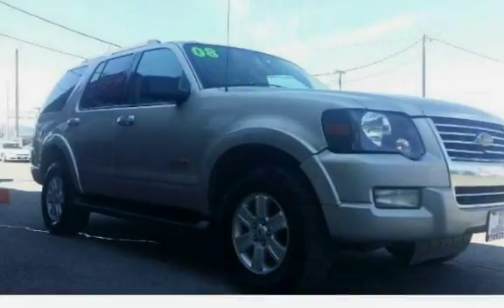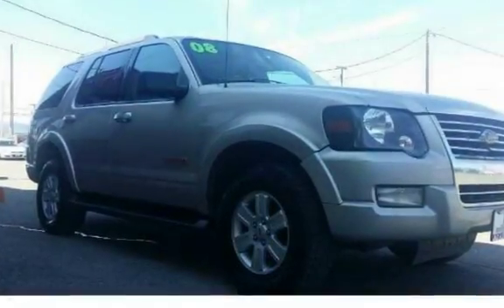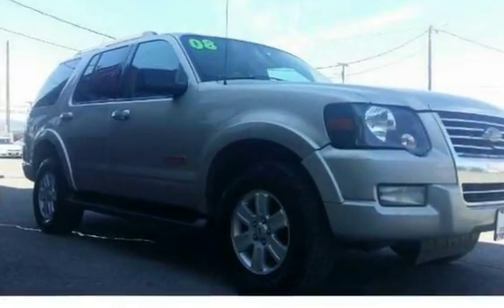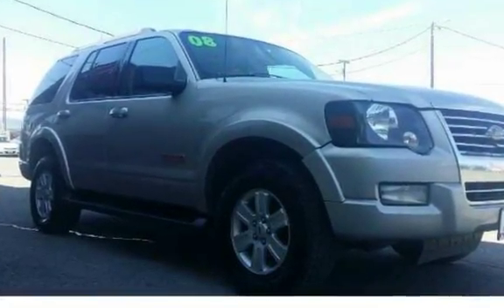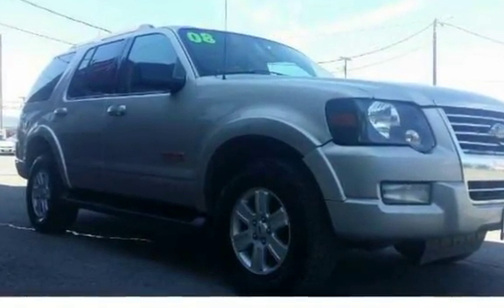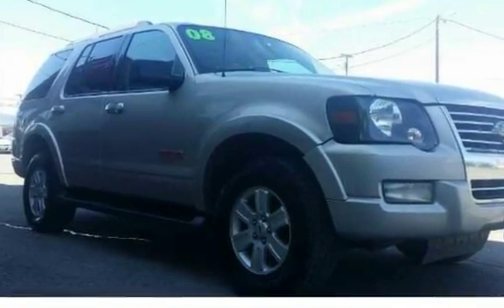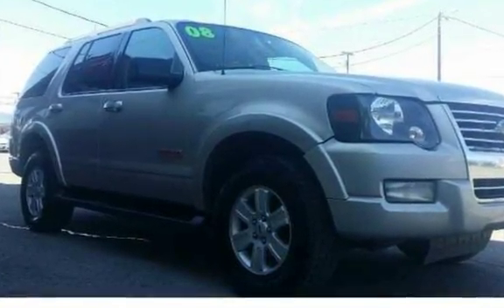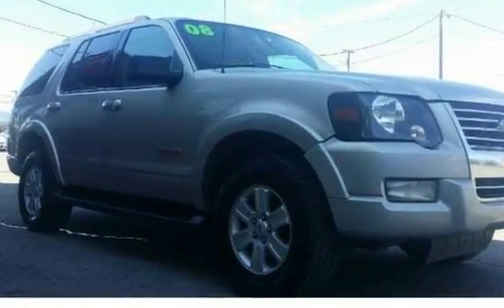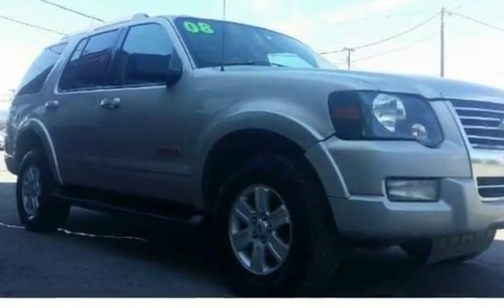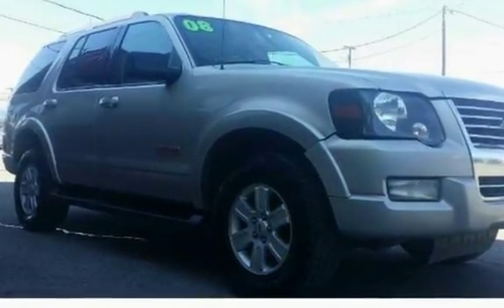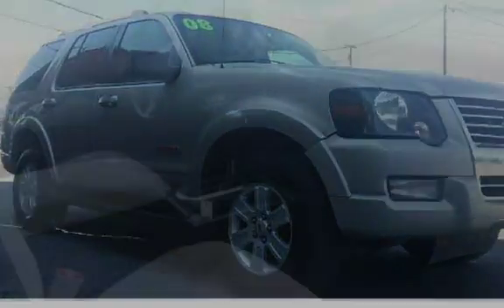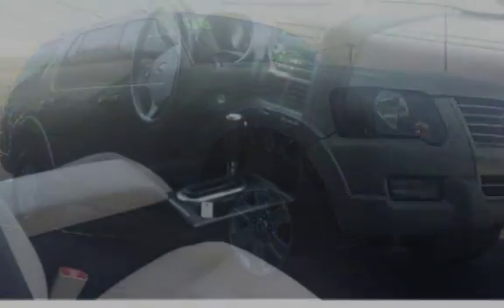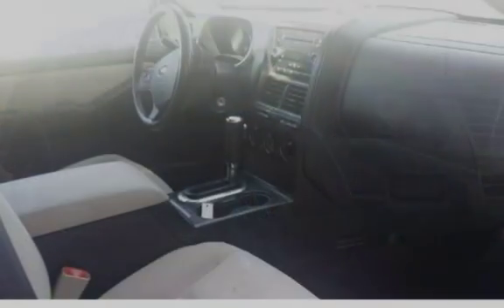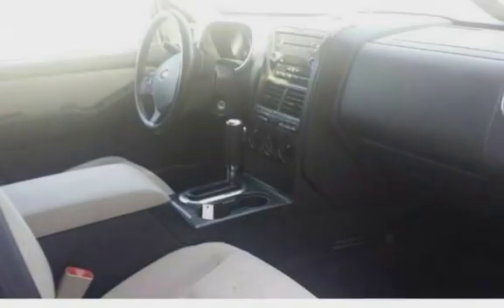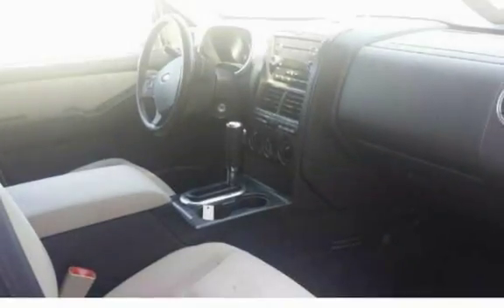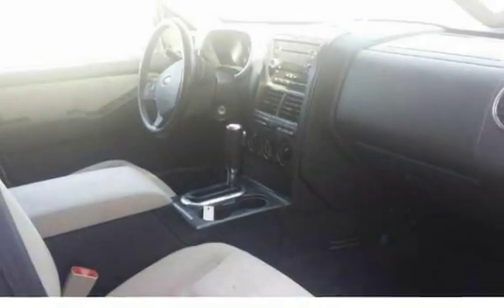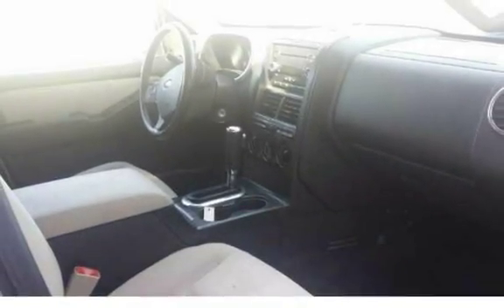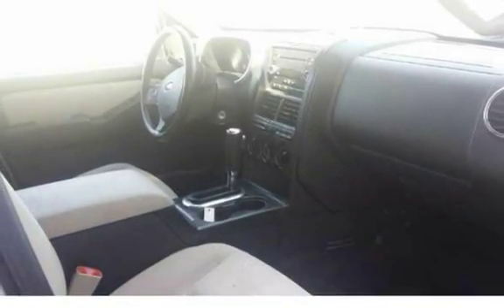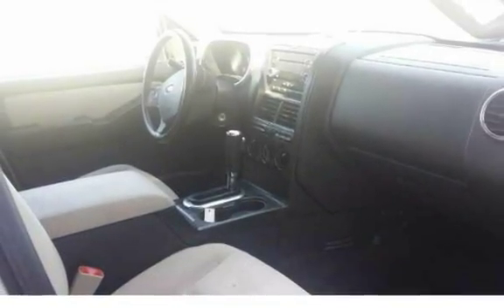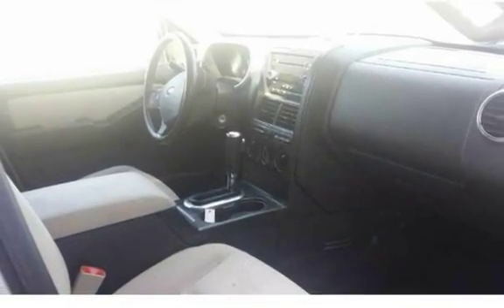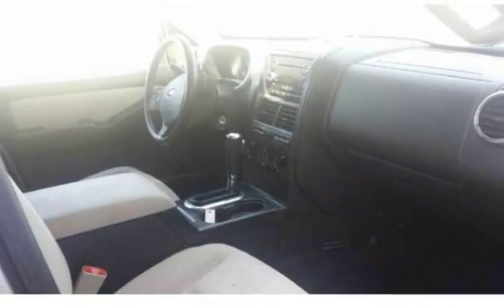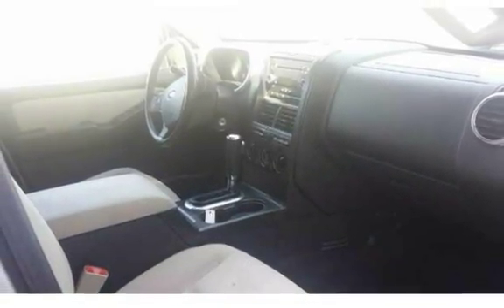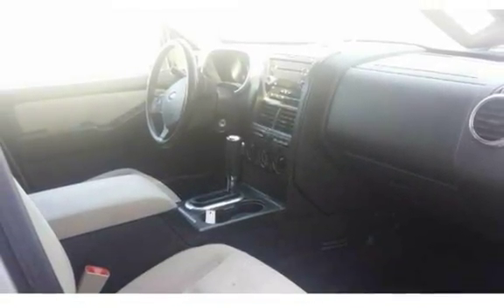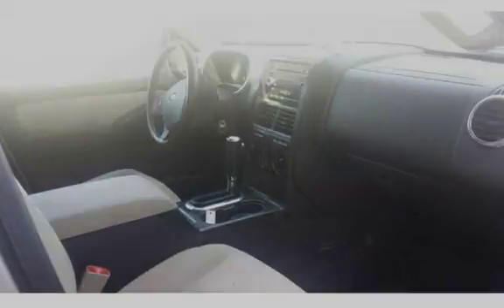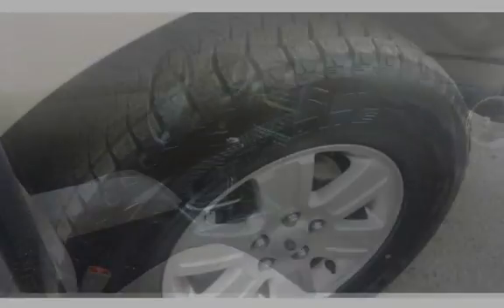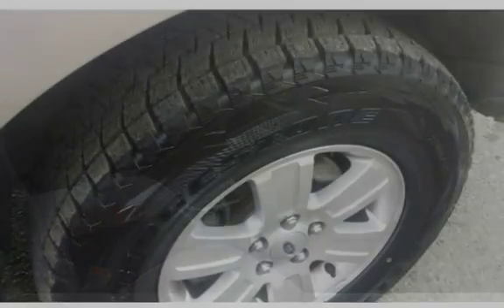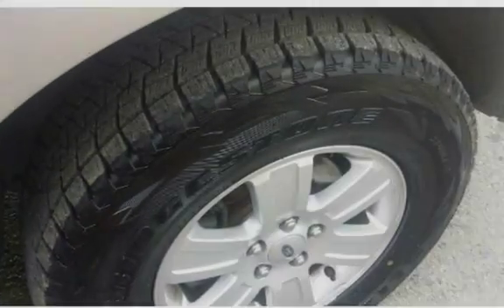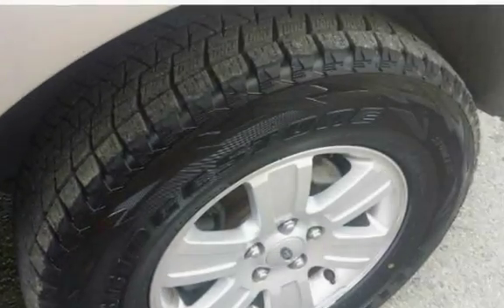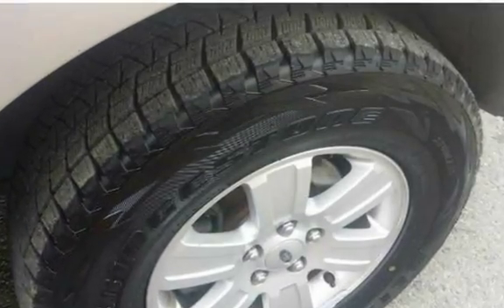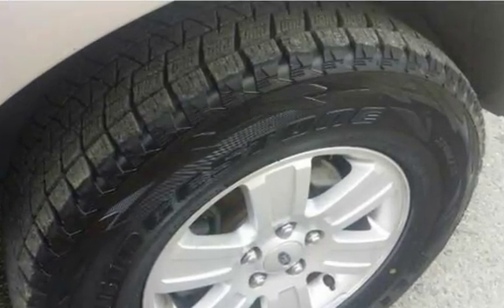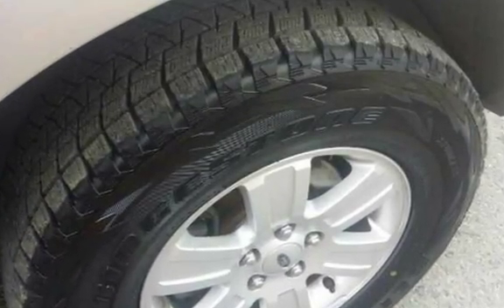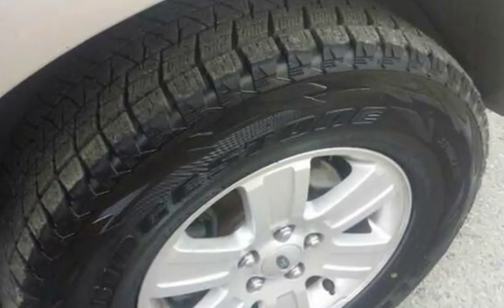2008 Ford Explorer XLT 4x4 SUV with third-row seating, seats 7. 4.0-liter V6 automatic with 158K, room for the family and good gas mileage.